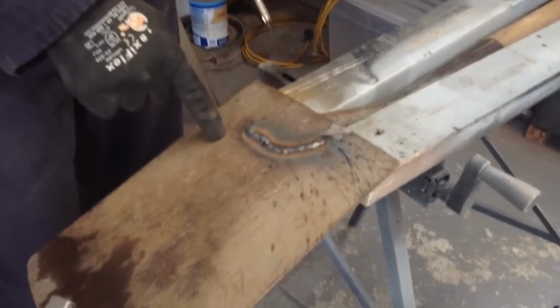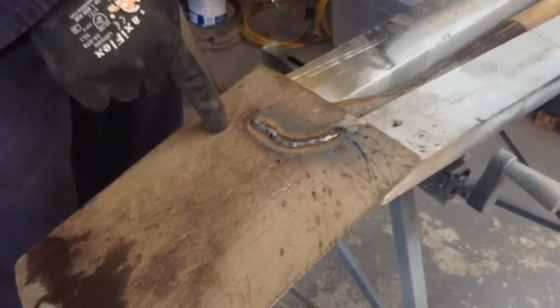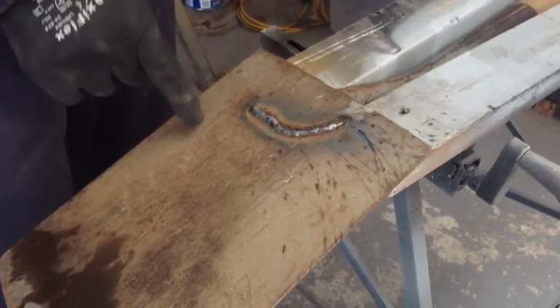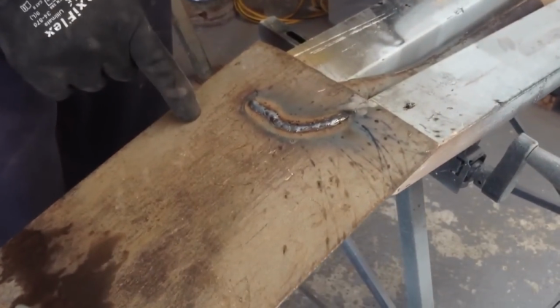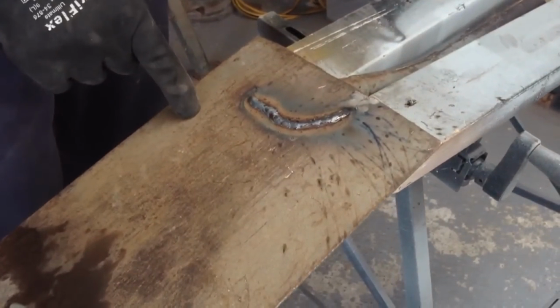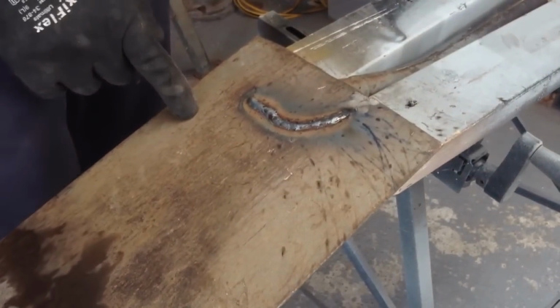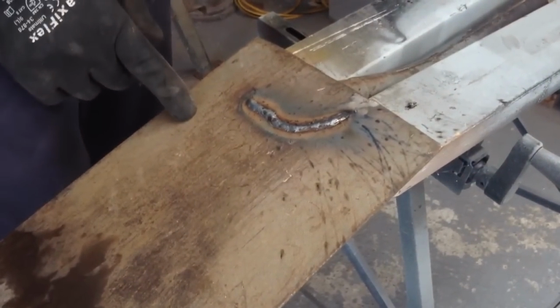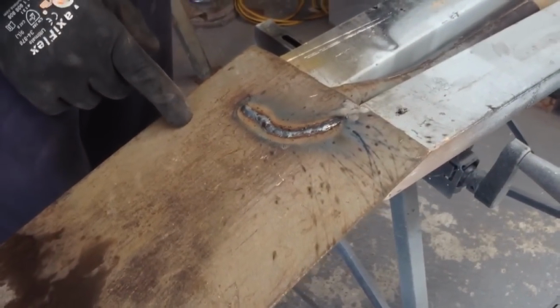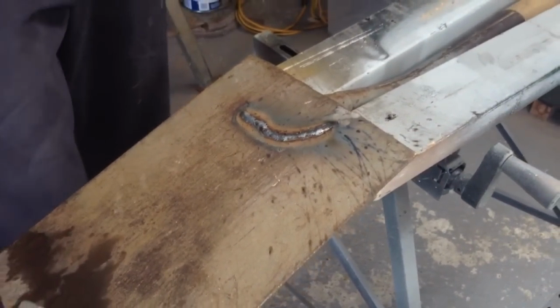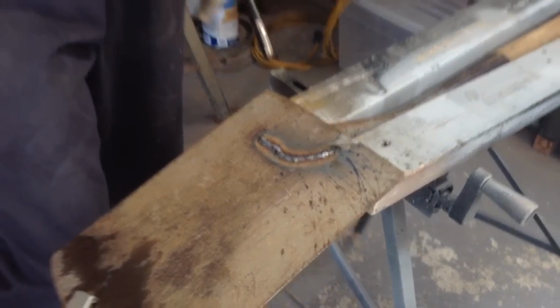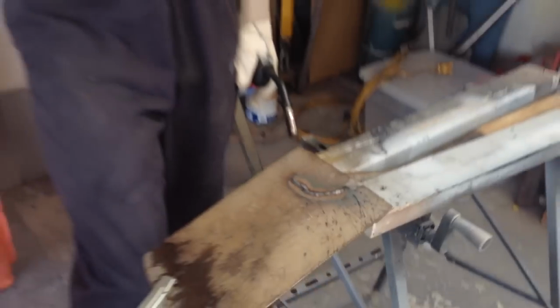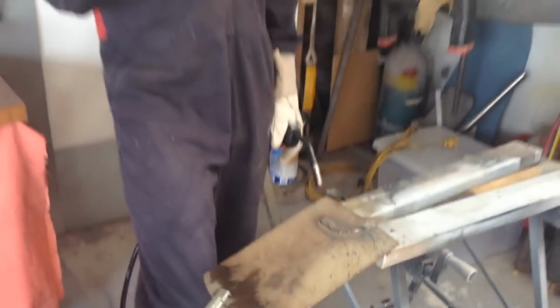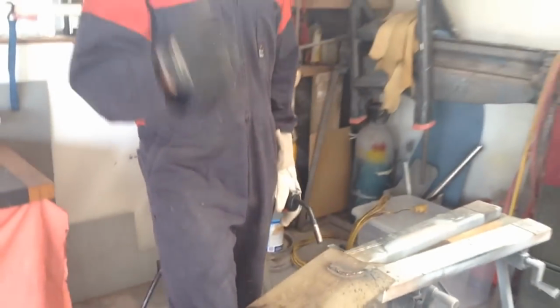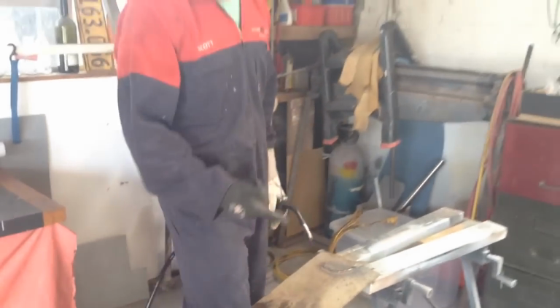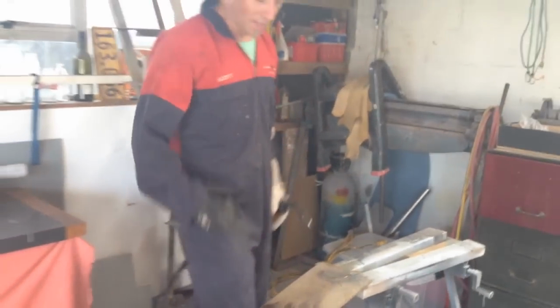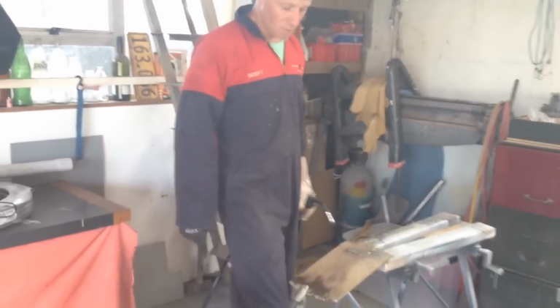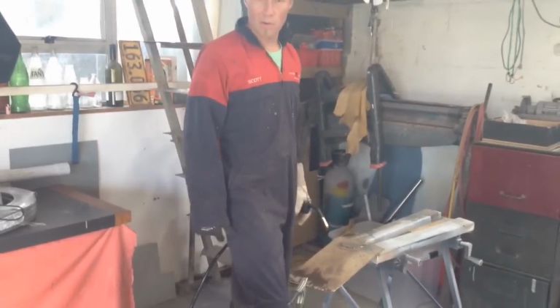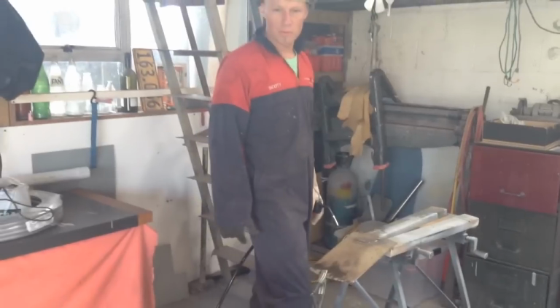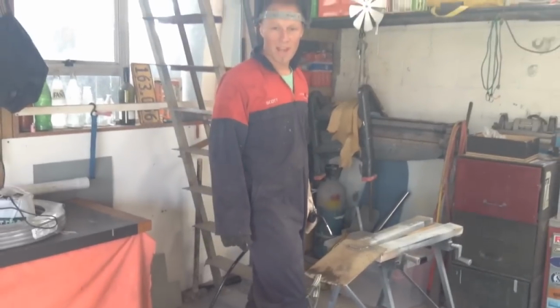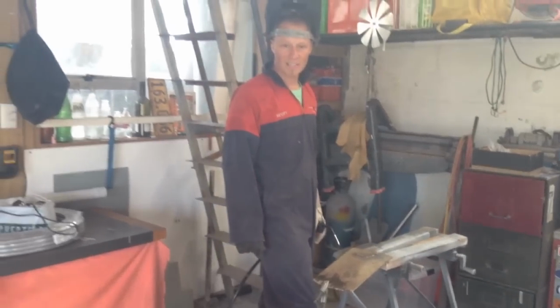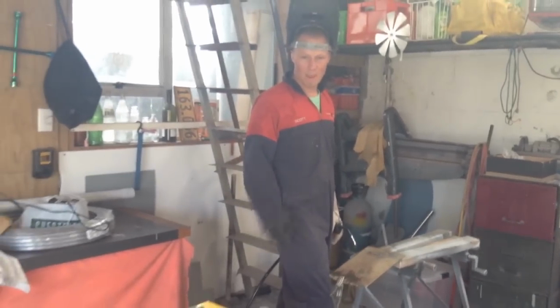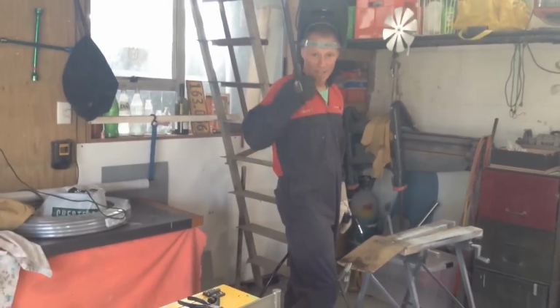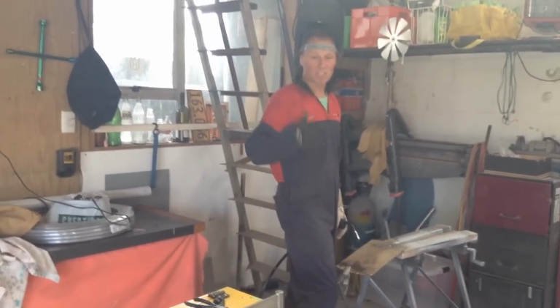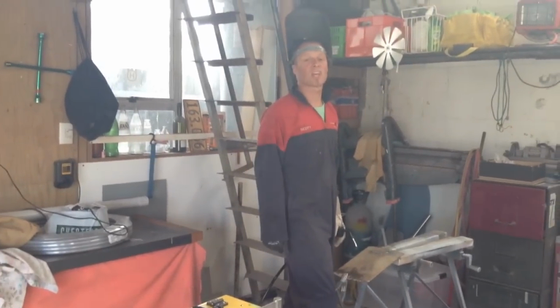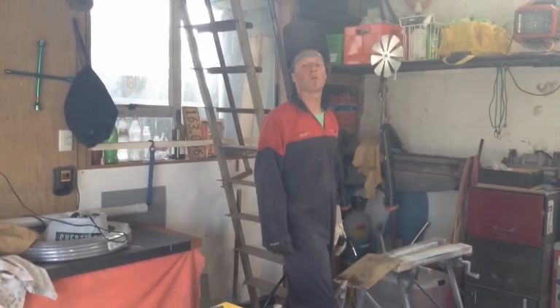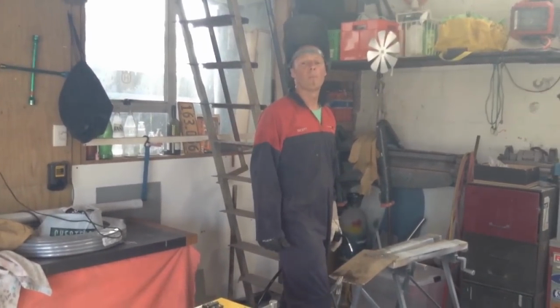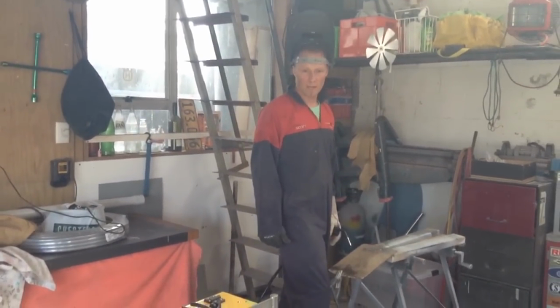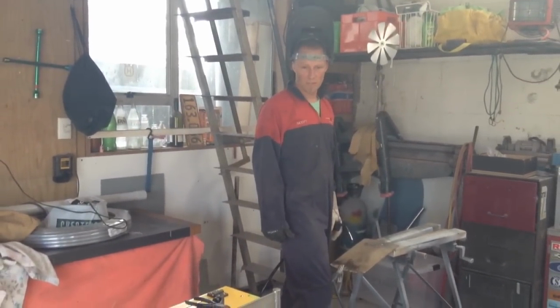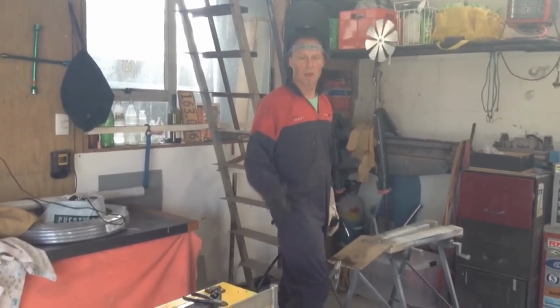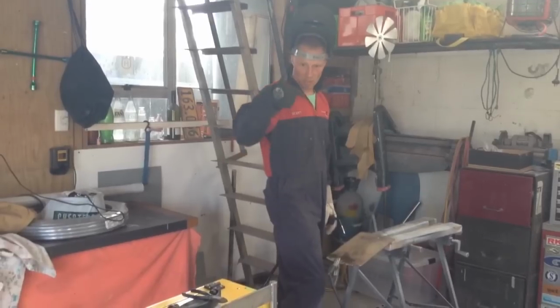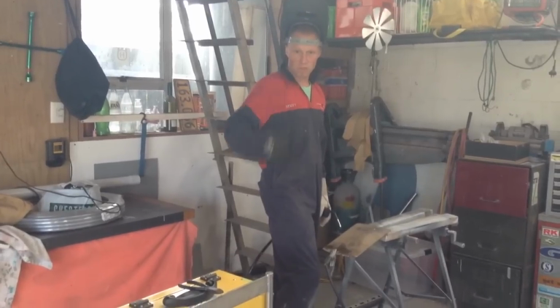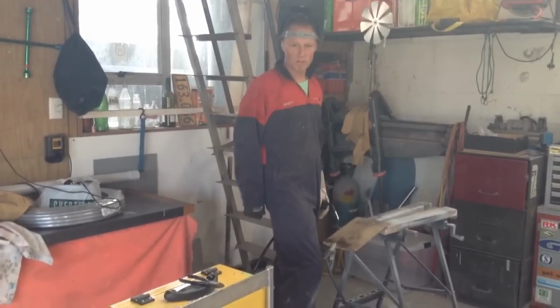CO2 in your MIG welder. I use this for all my panel steel repairs — butt welding, plug welding — and as you can see, it's perfectly fine for repairing a cracked spade too. This is going to save you bucket loads of money.